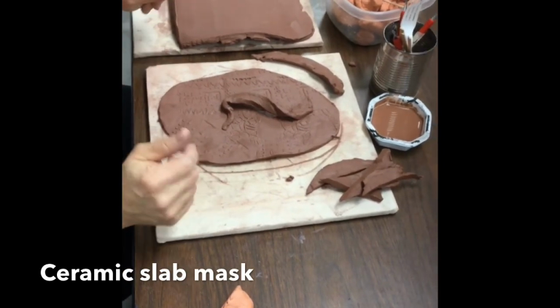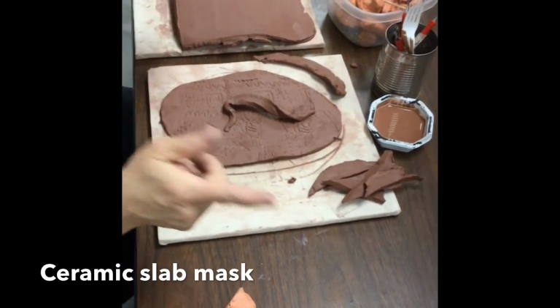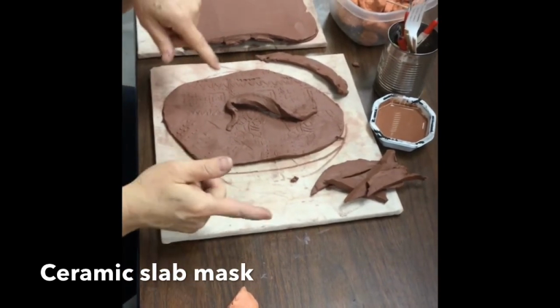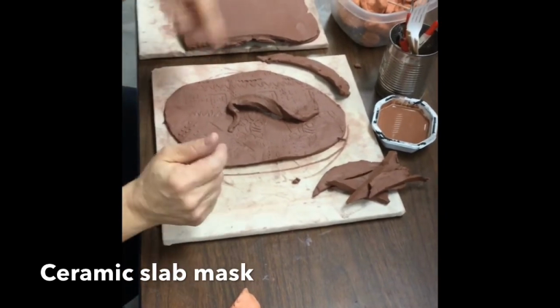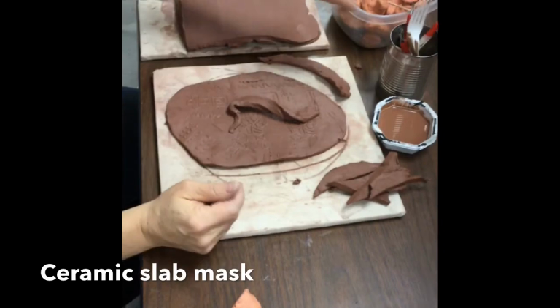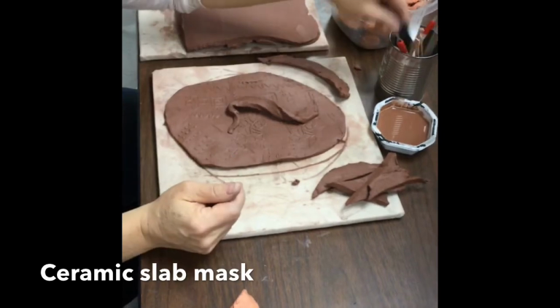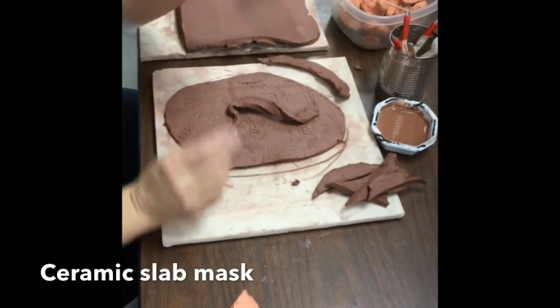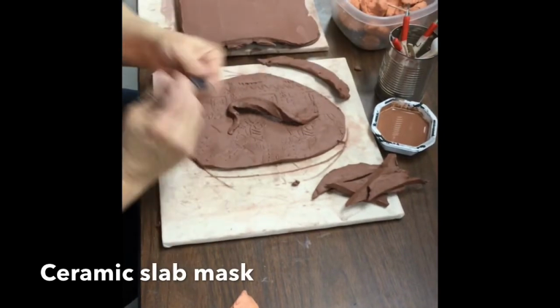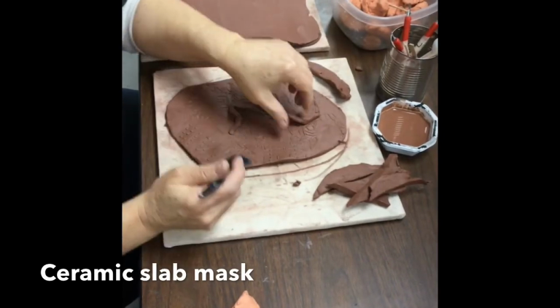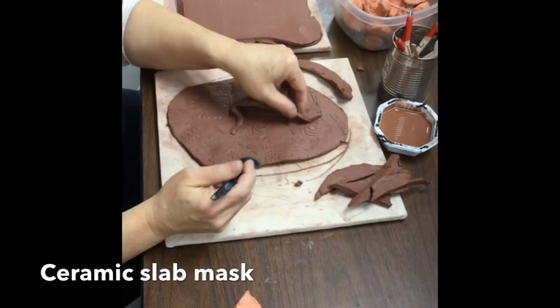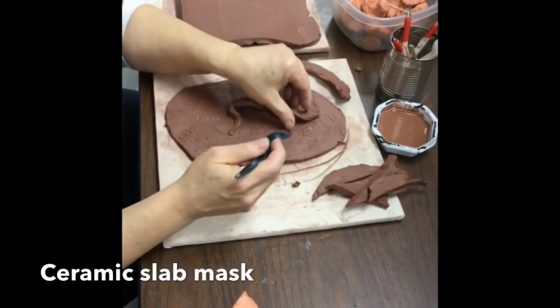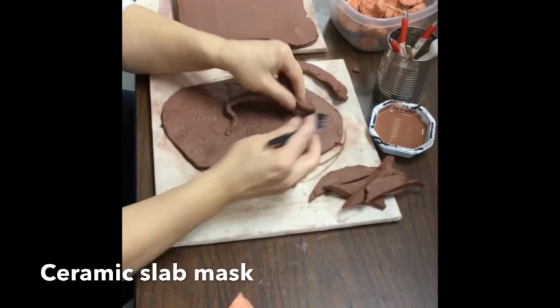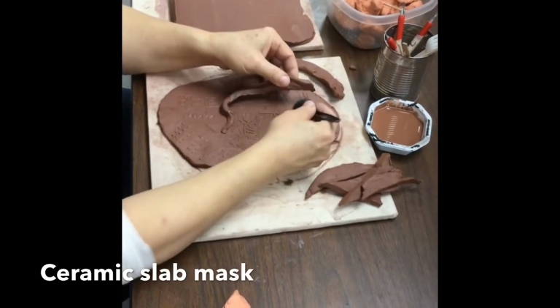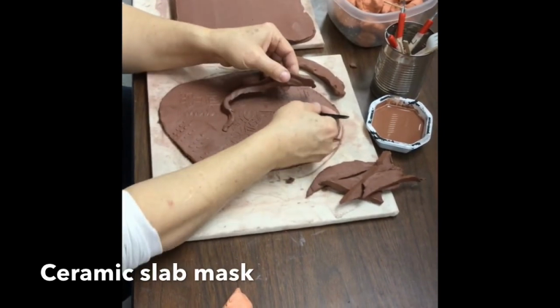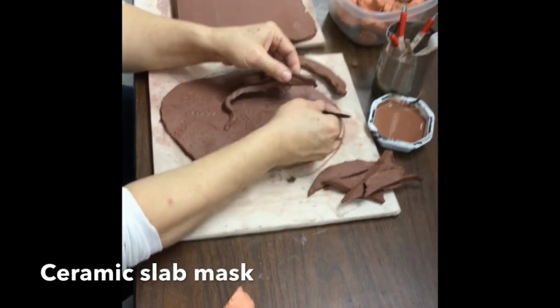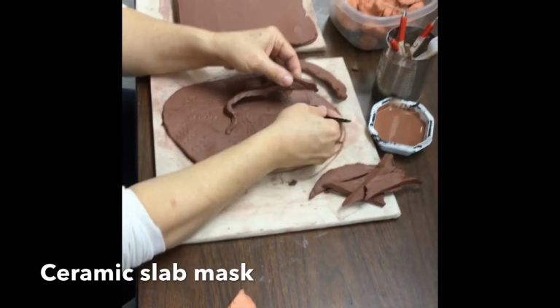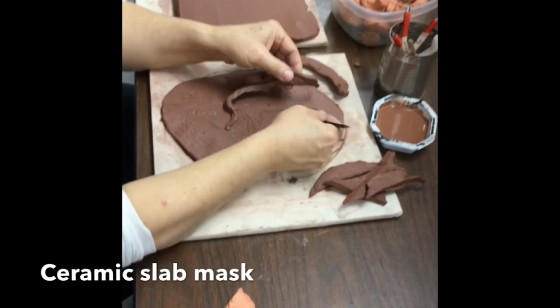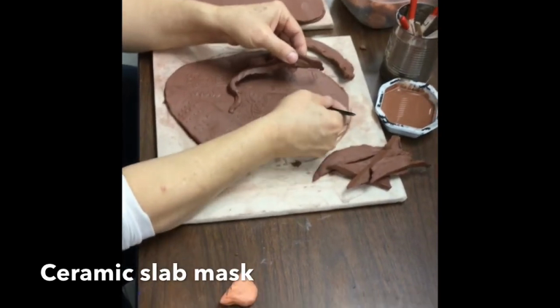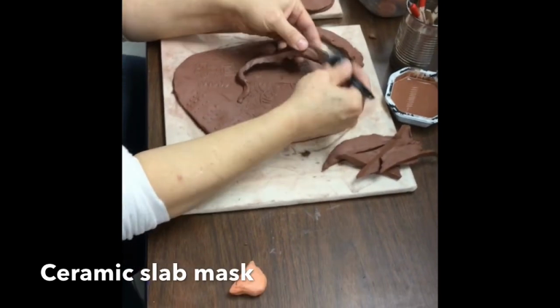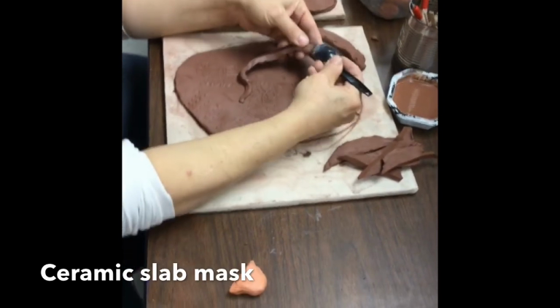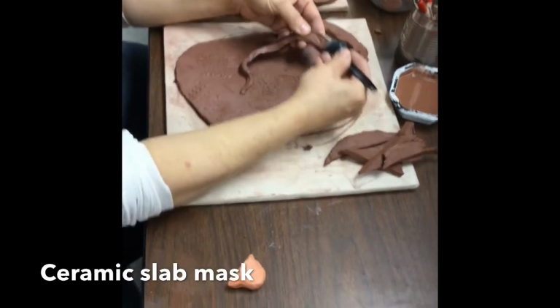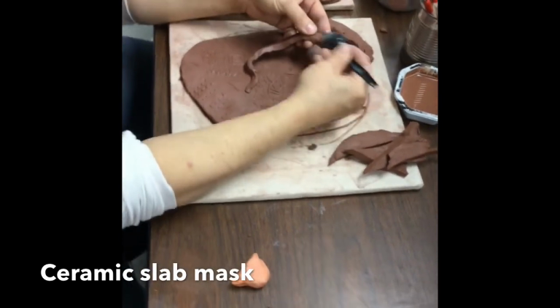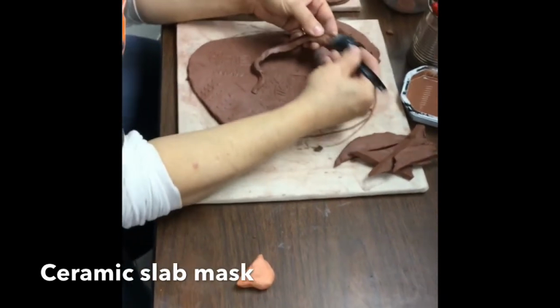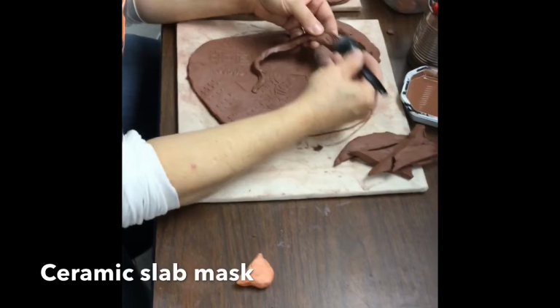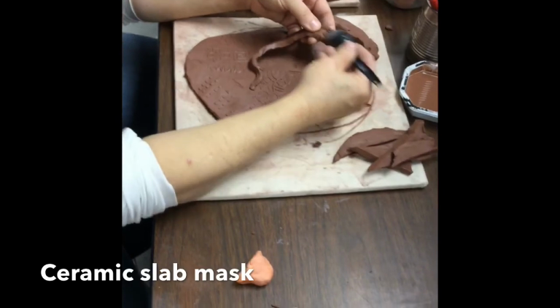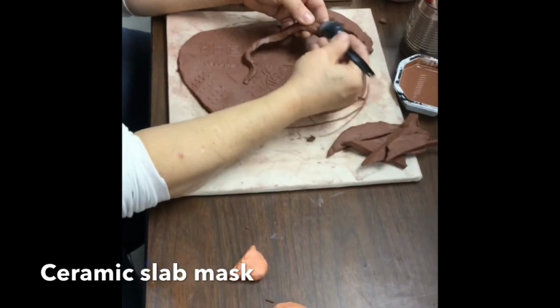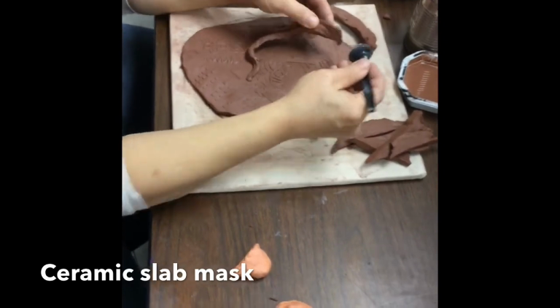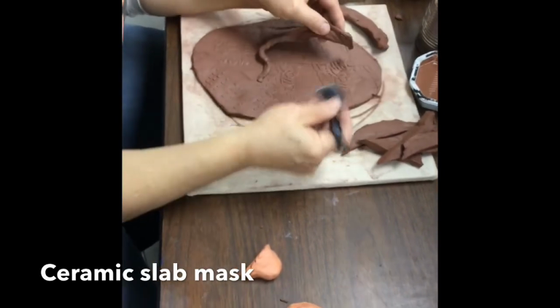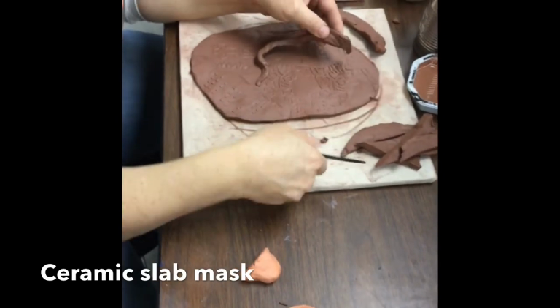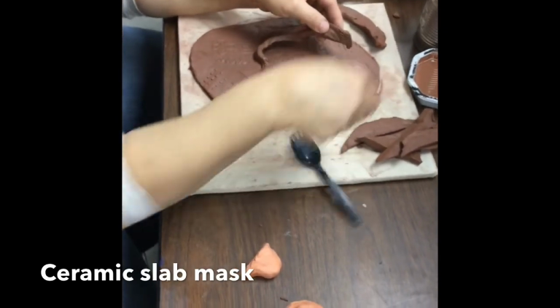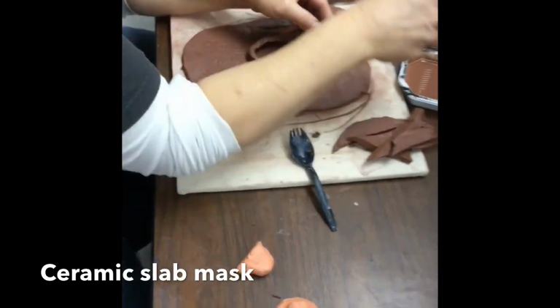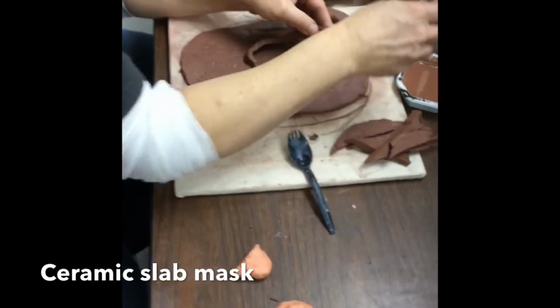When you attach it, you need to roughen up where you attach. If you don't do this, it will pop off.